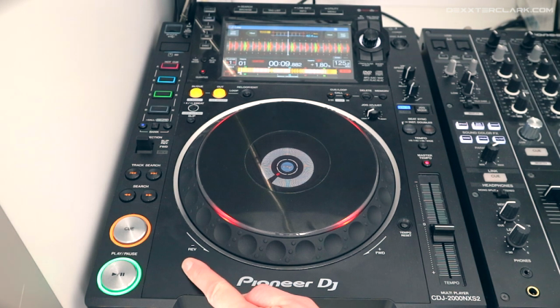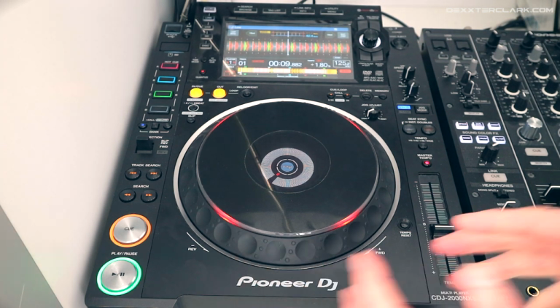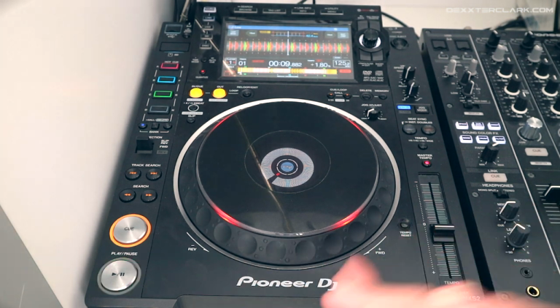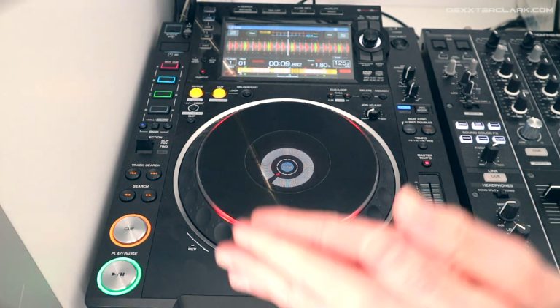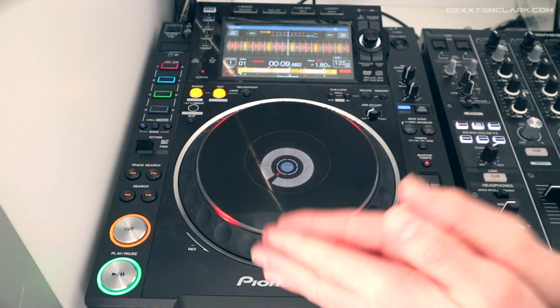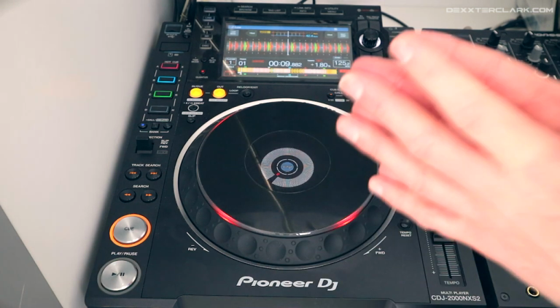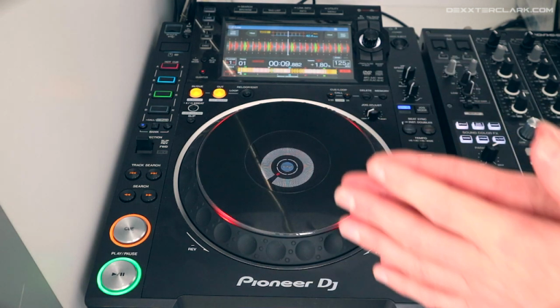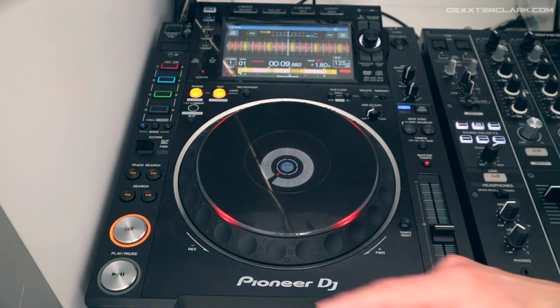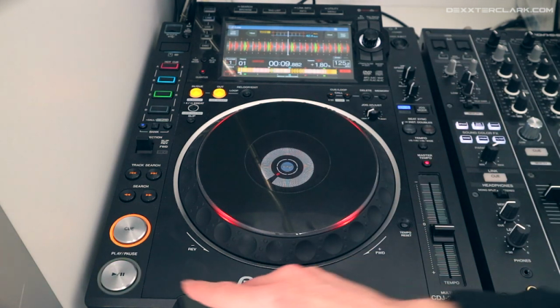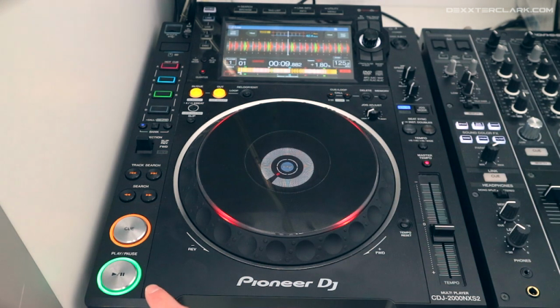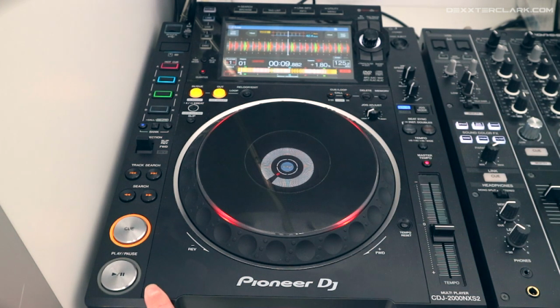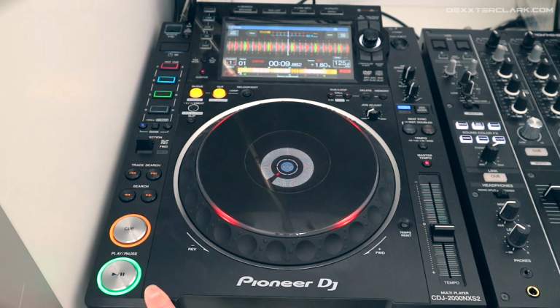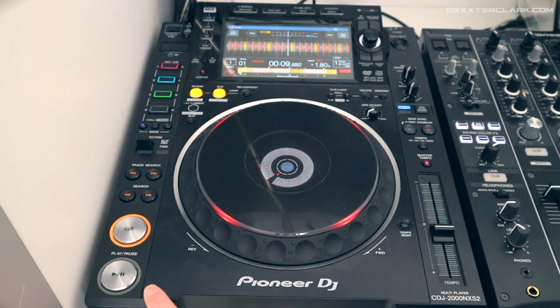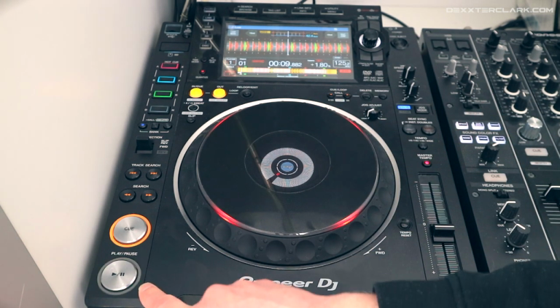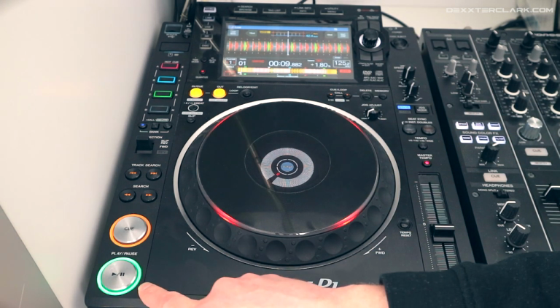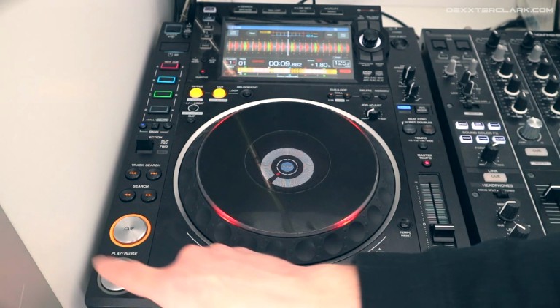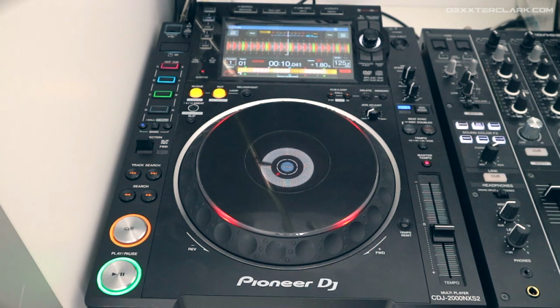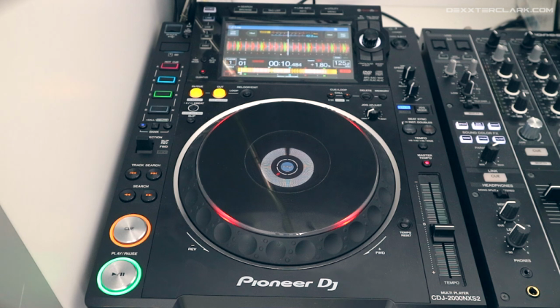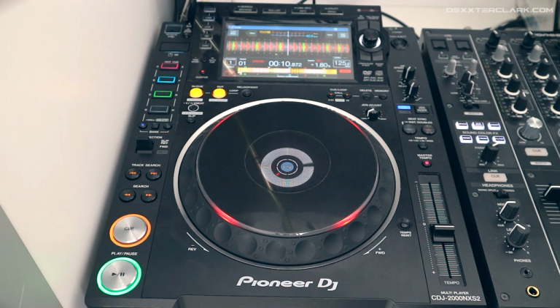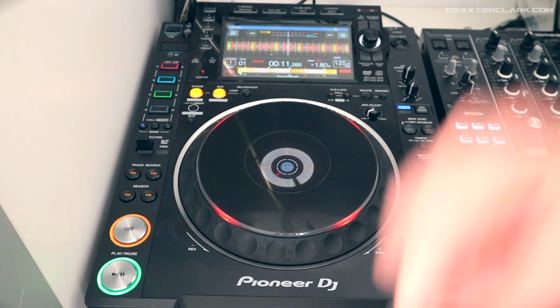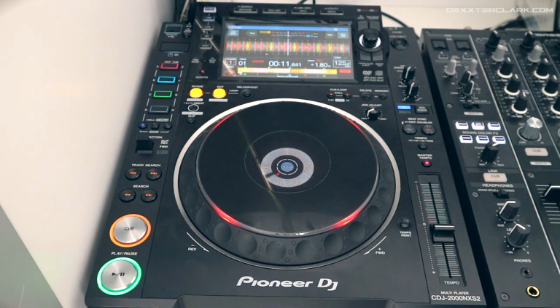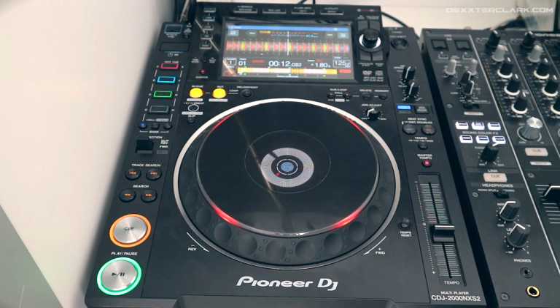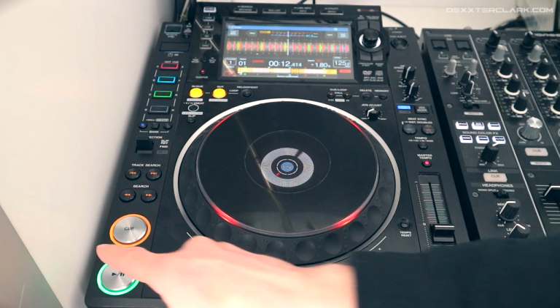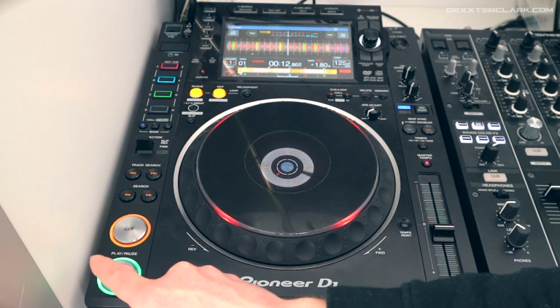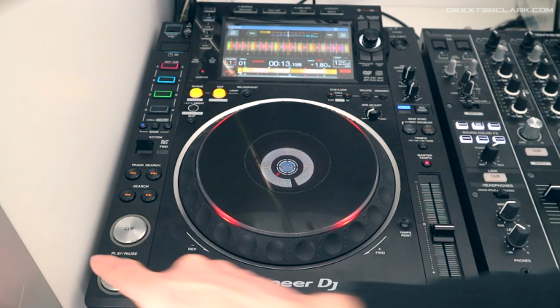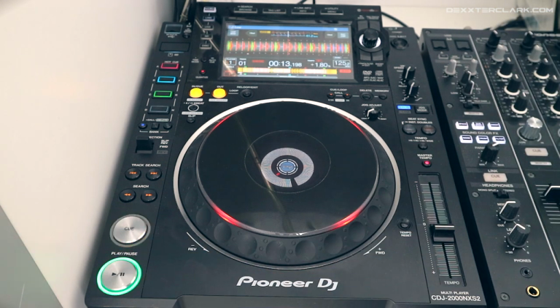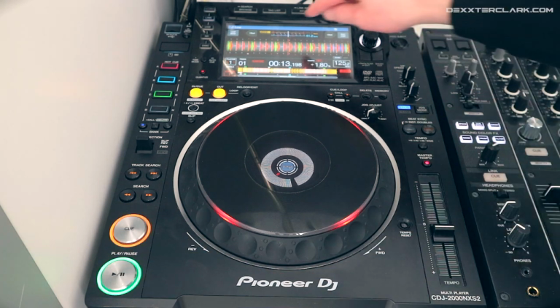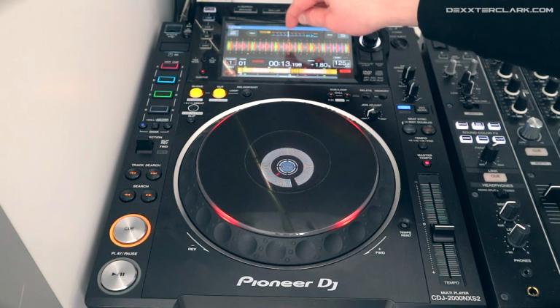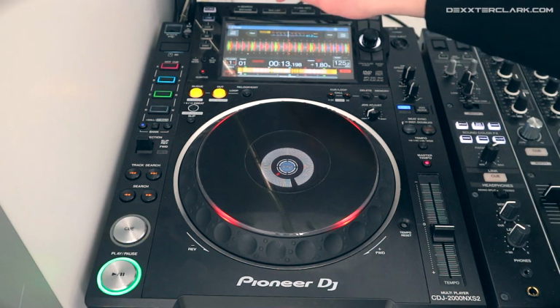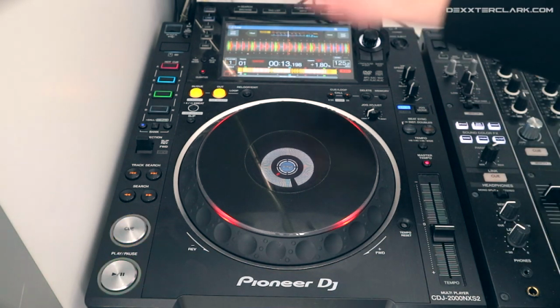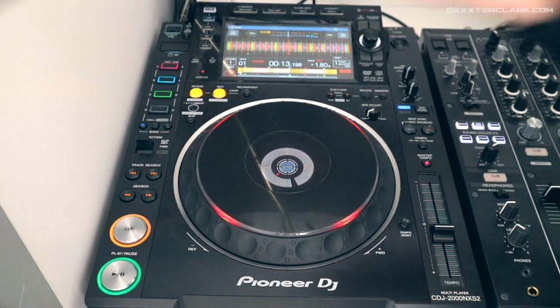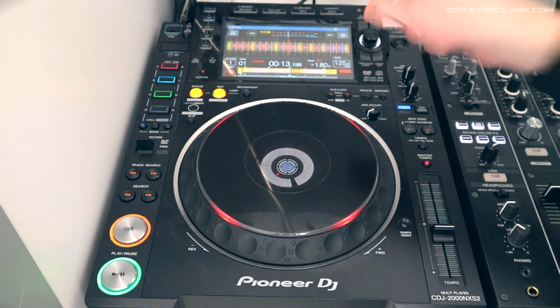What's the difference with the play and pause button? When I press the play button it starts playing, and when I press play again it stops right at the point where the track currently is.